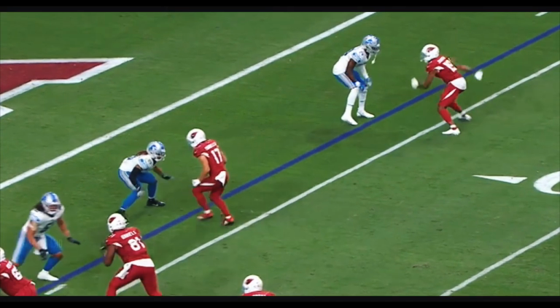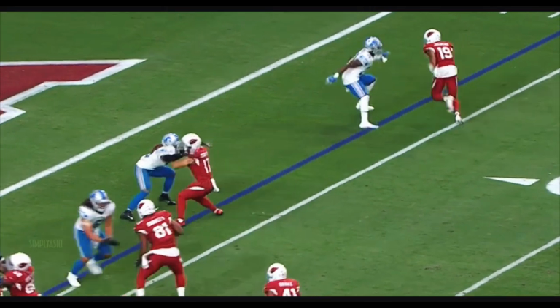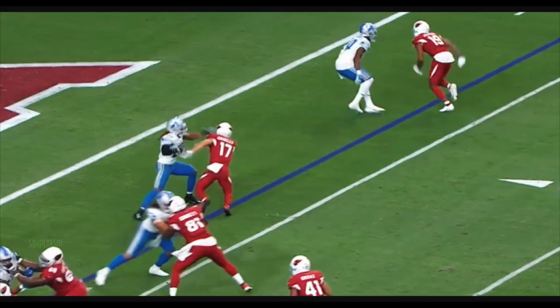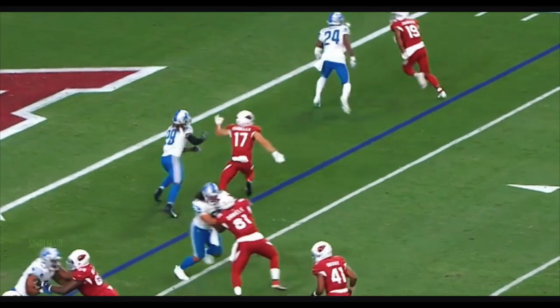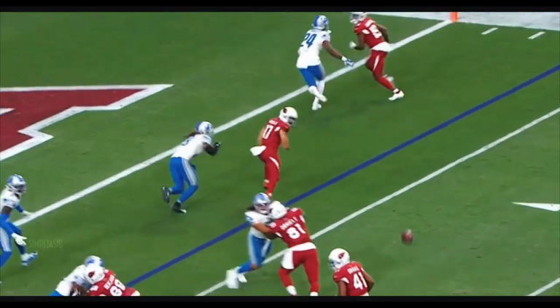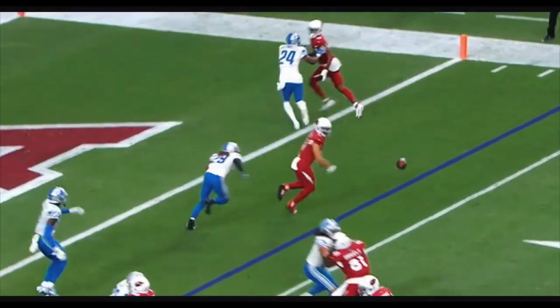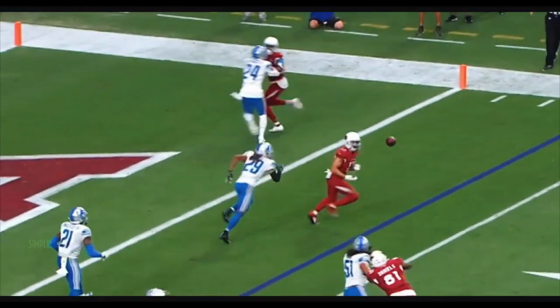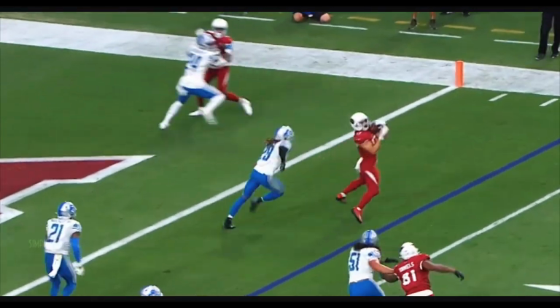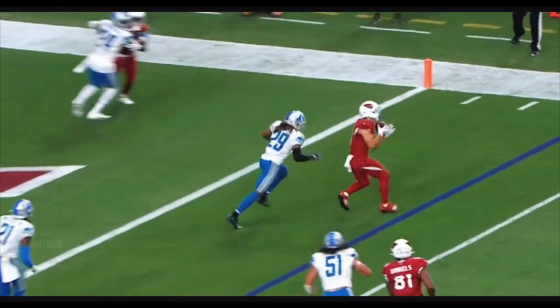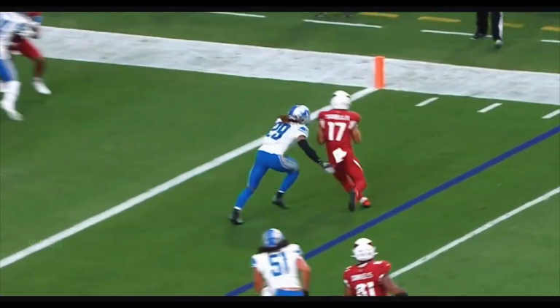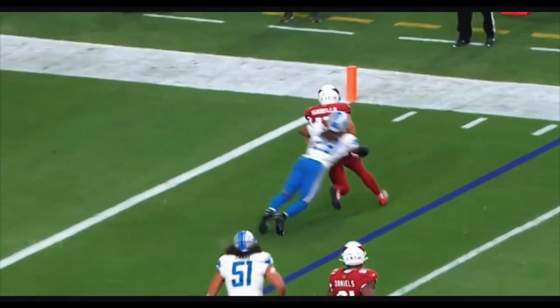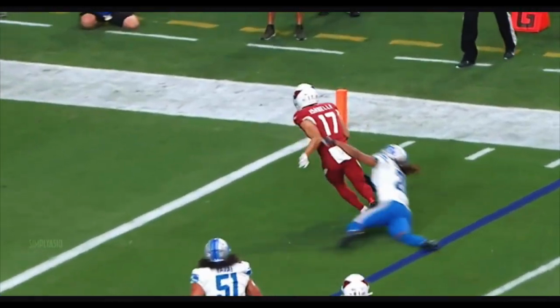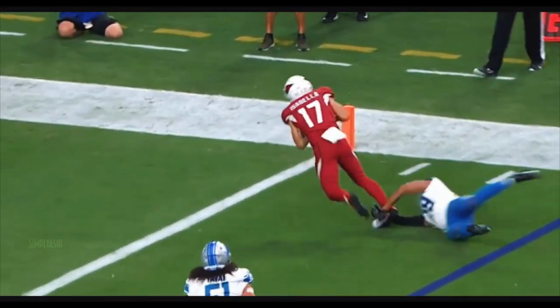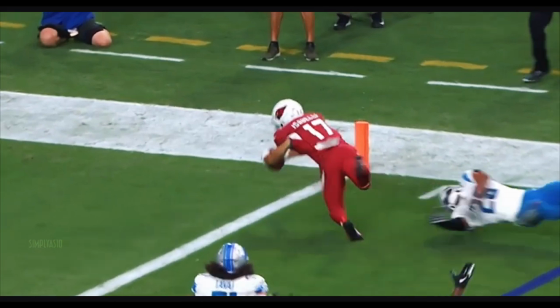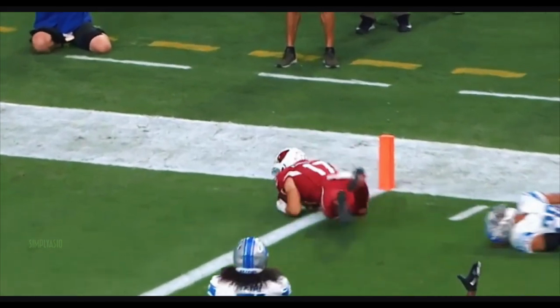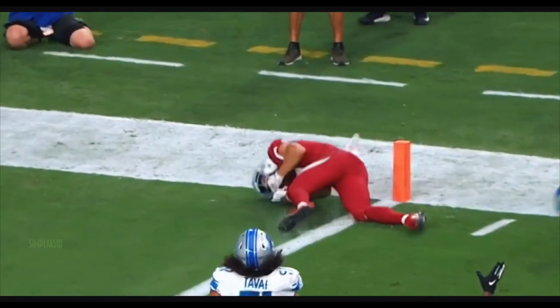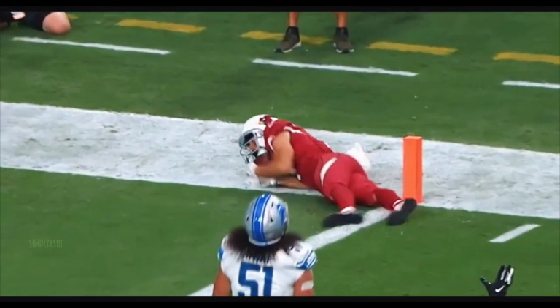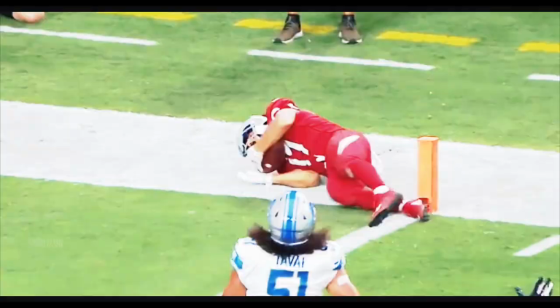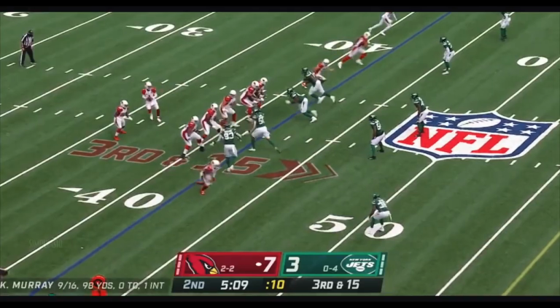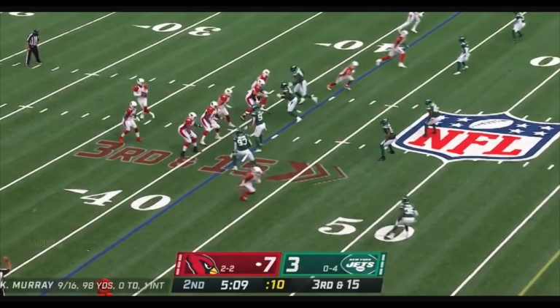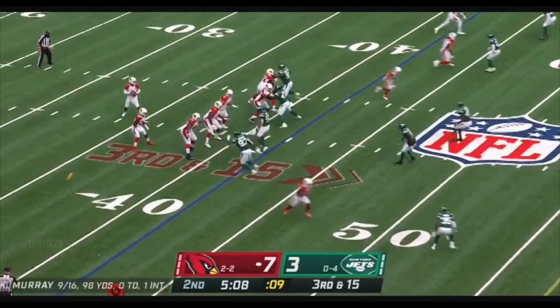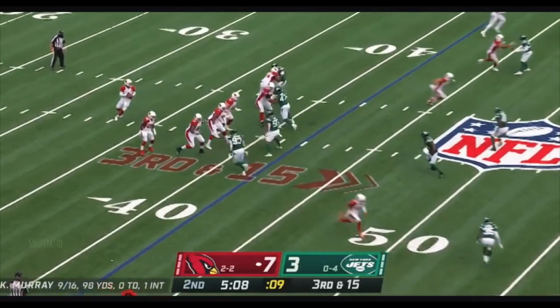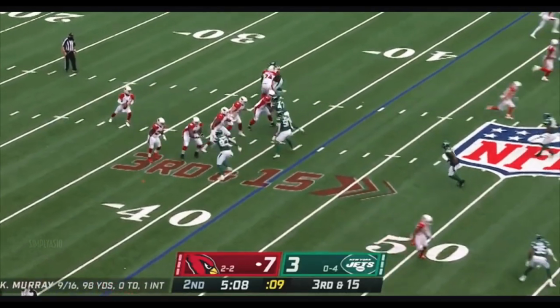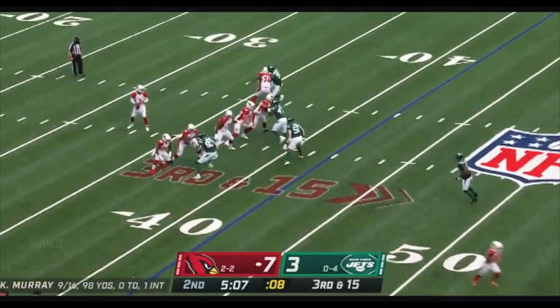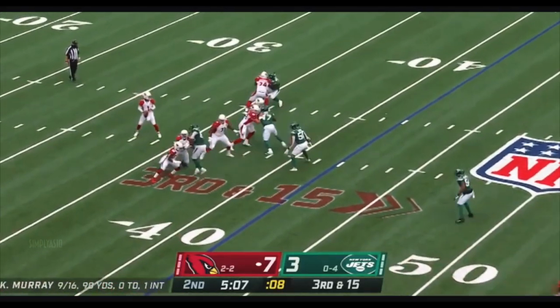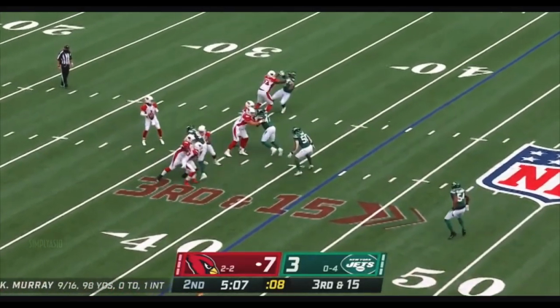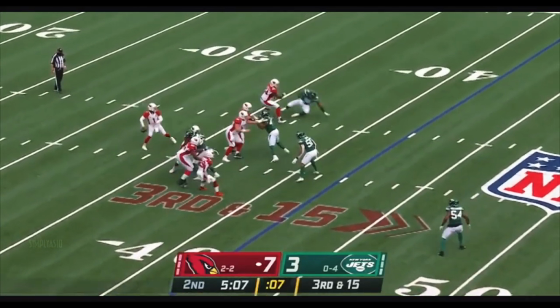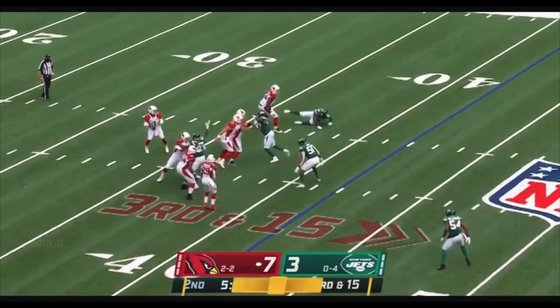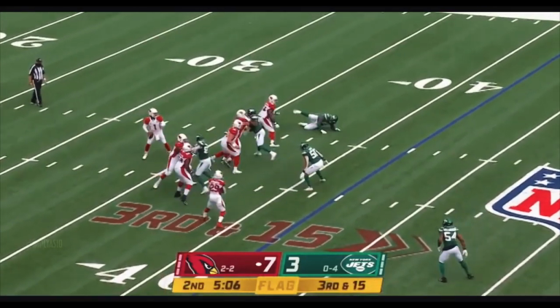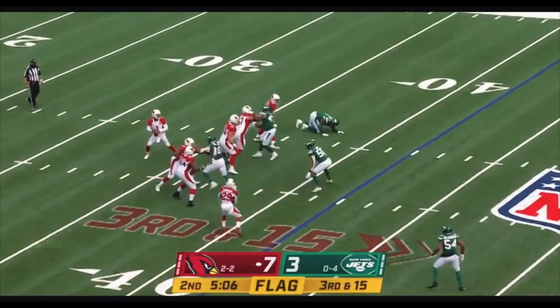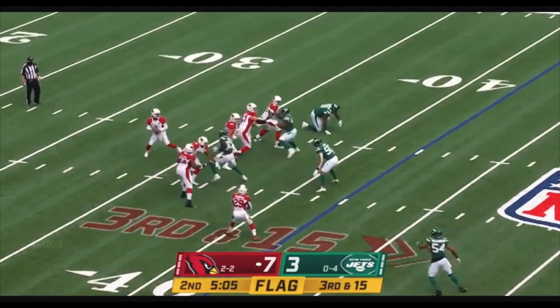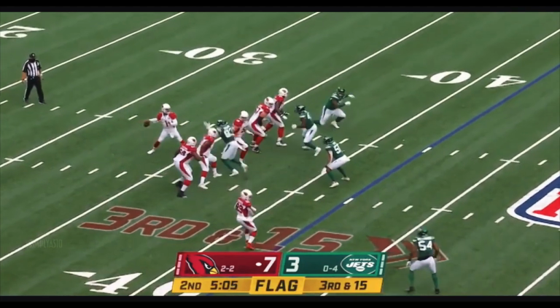The nickelback. Look at the suddenness out of his break. Robert stumbles — that's all he needs for the freebie. The movement up front, free play for Kyler Murray.